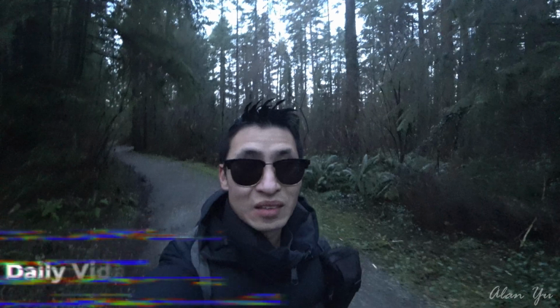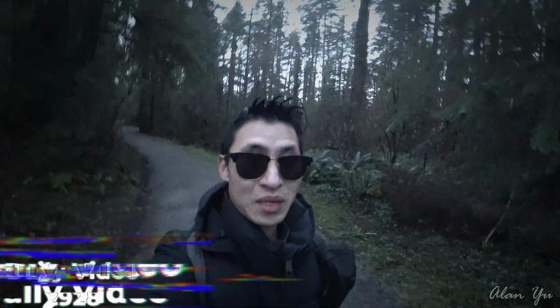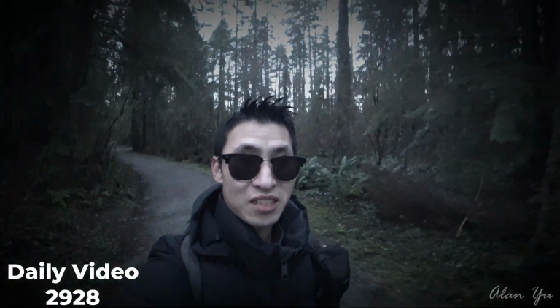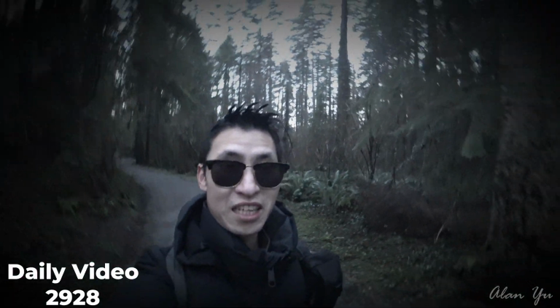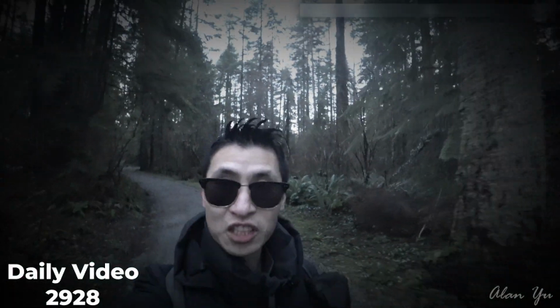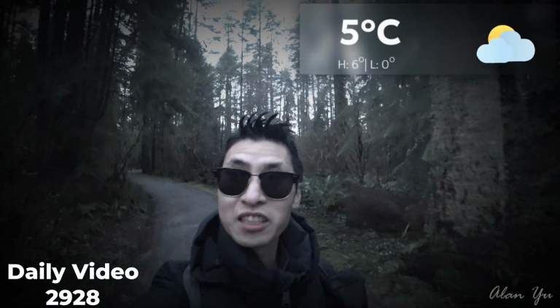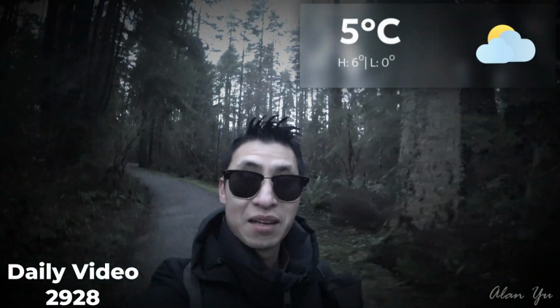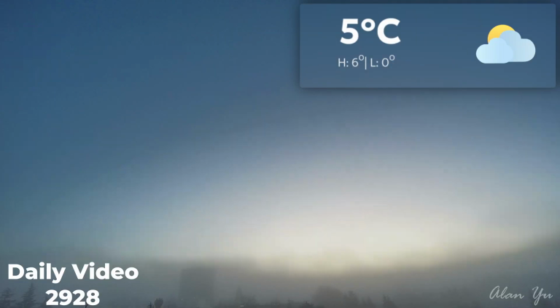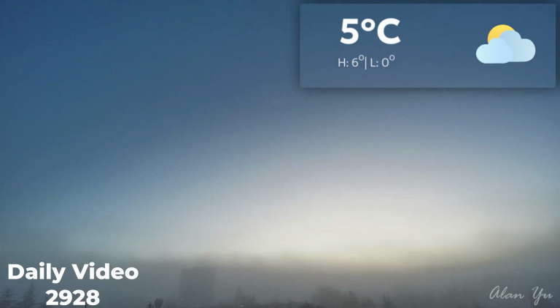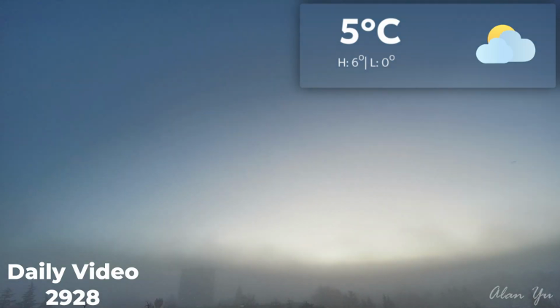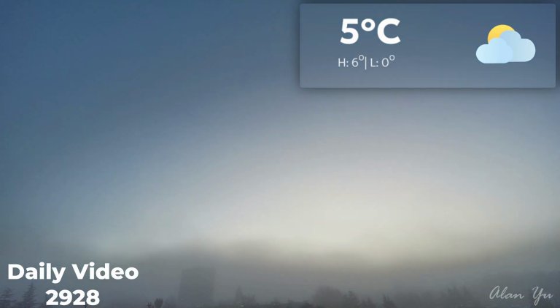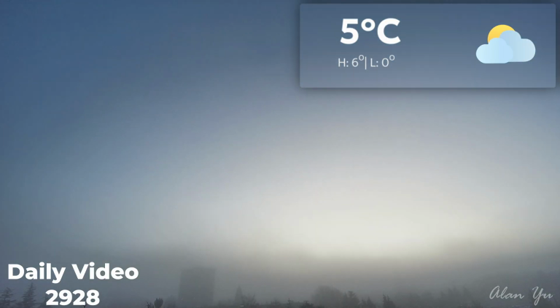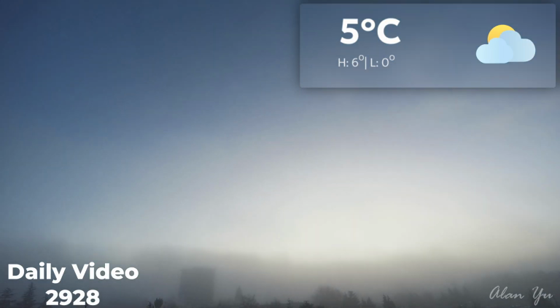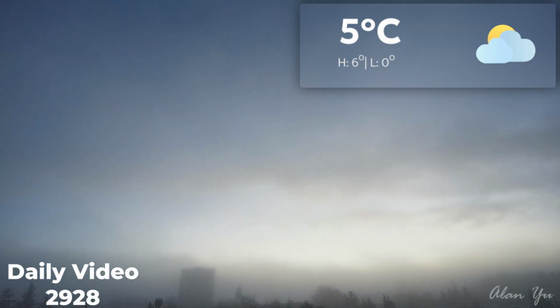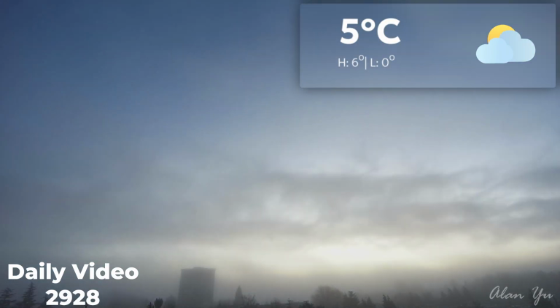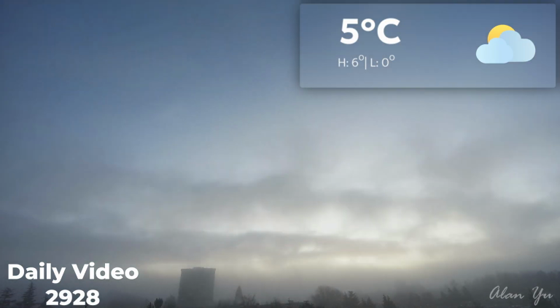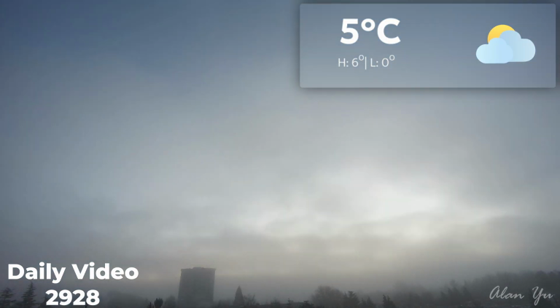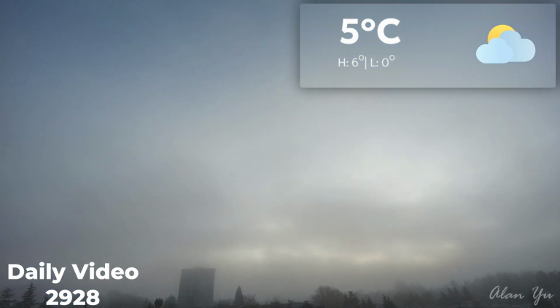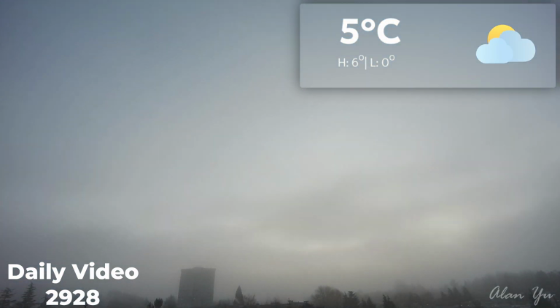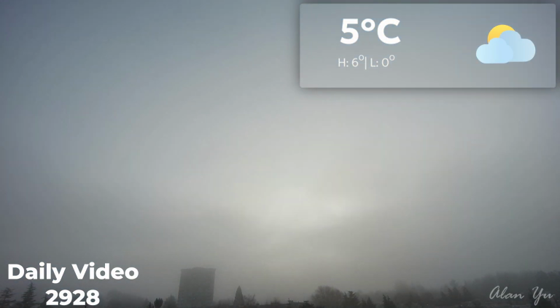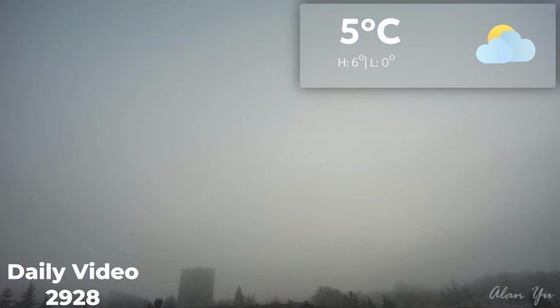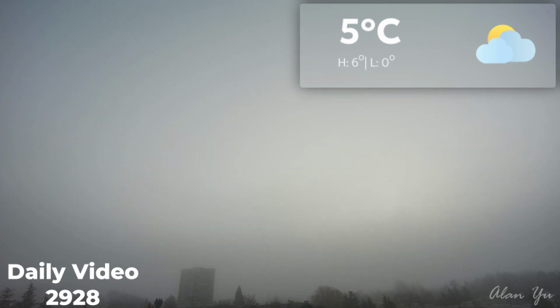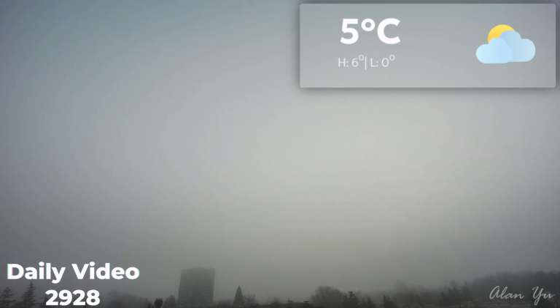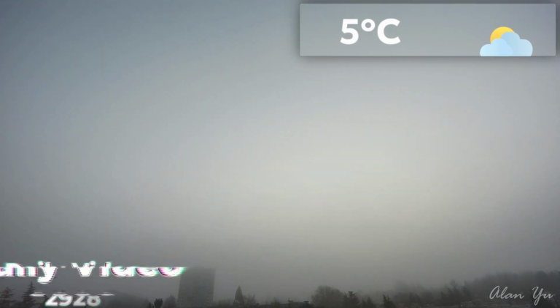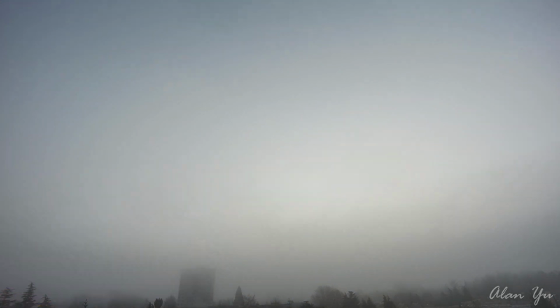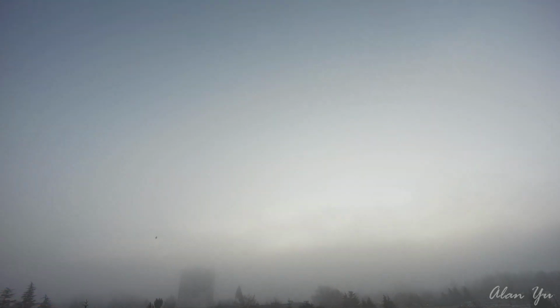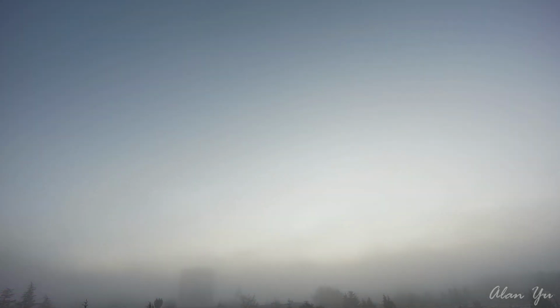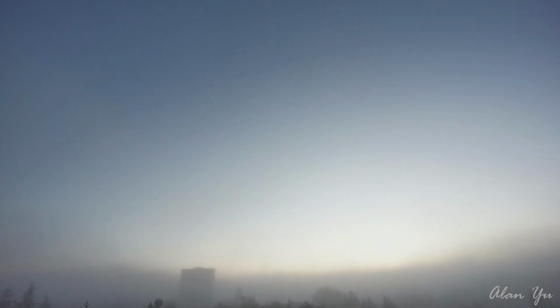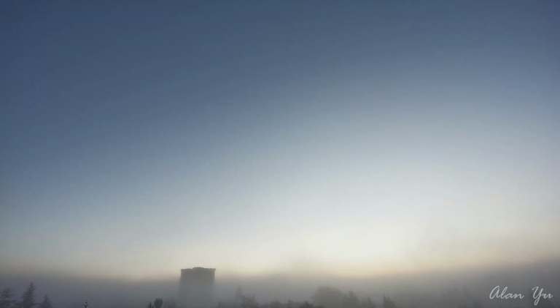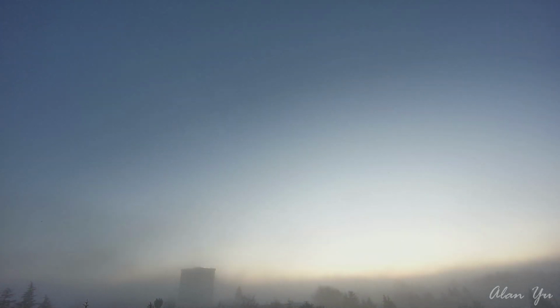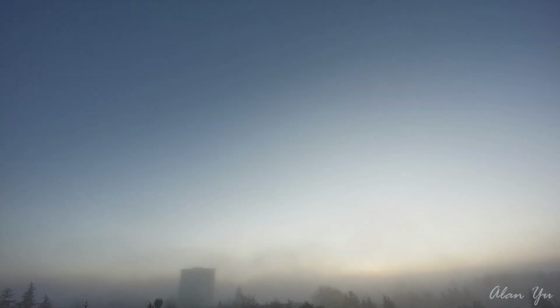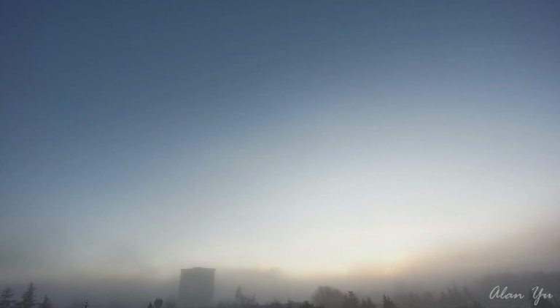It's getting kind of chilly today. Tons of mist actually because of the weather — it looks really cool at times when you look at the time lapse. With that in mind, what's going on today?